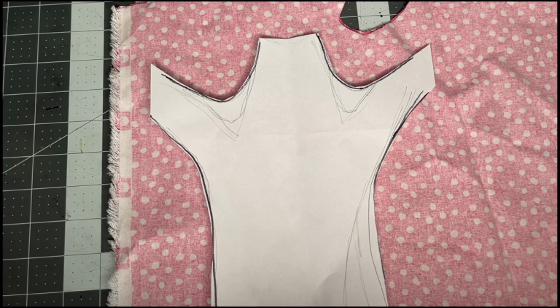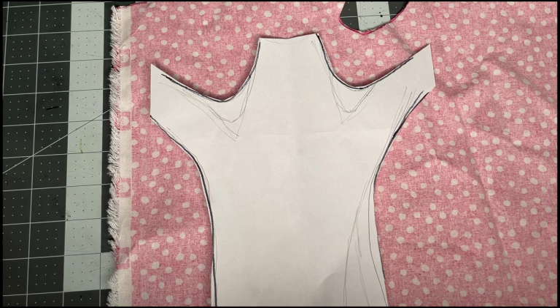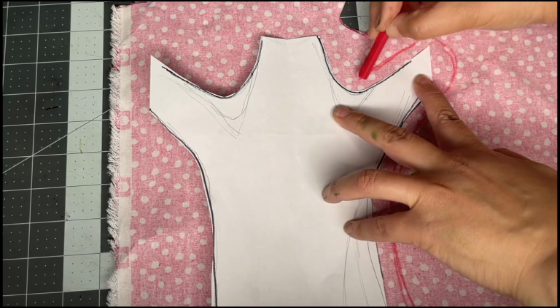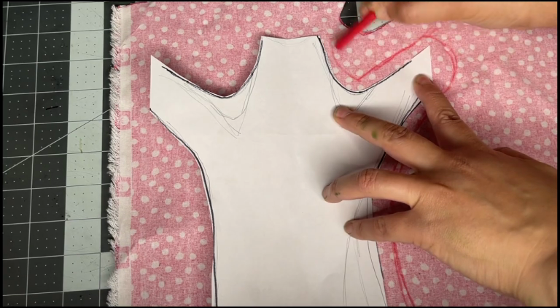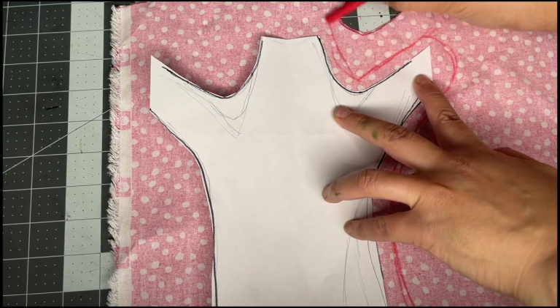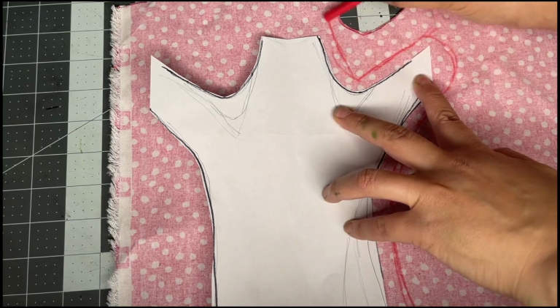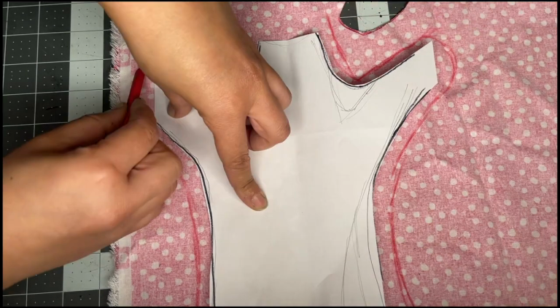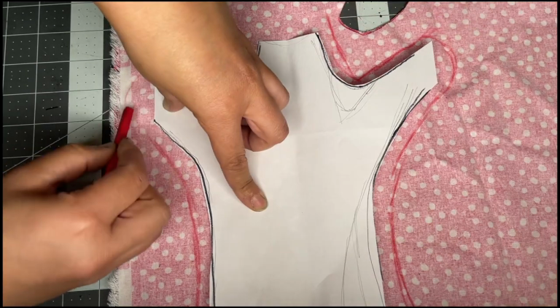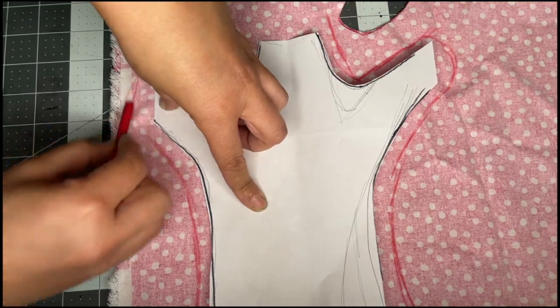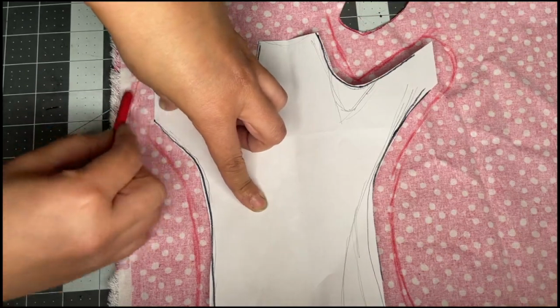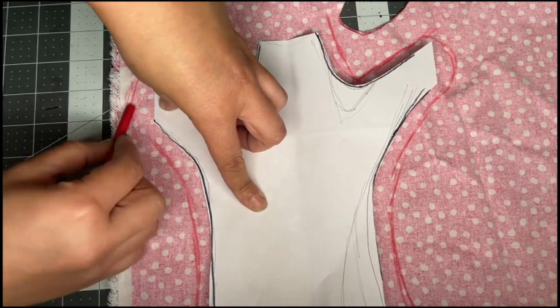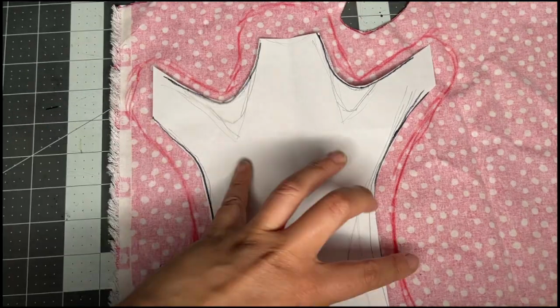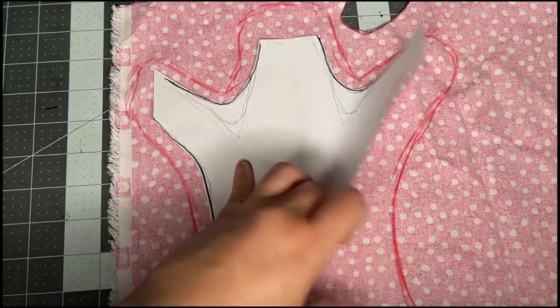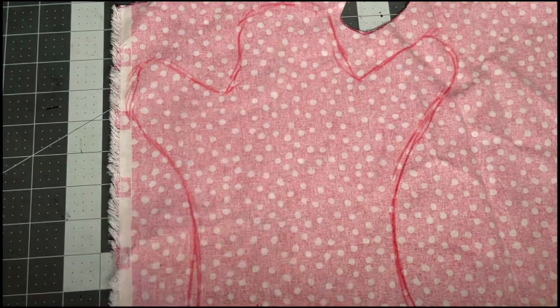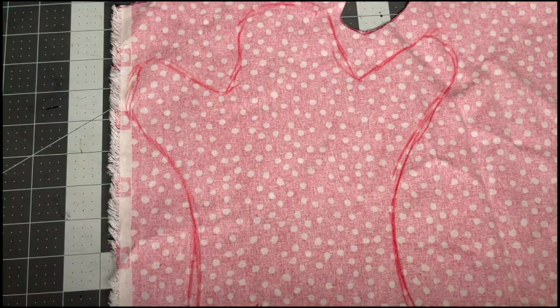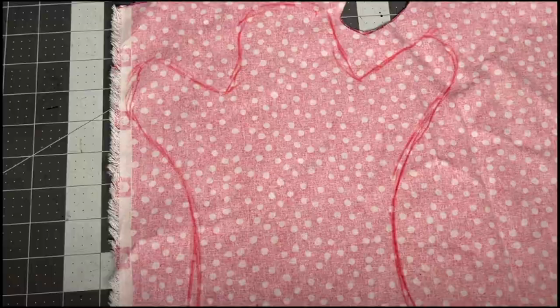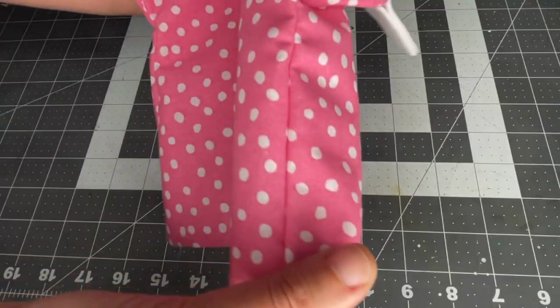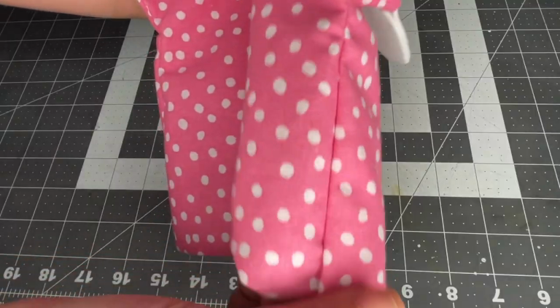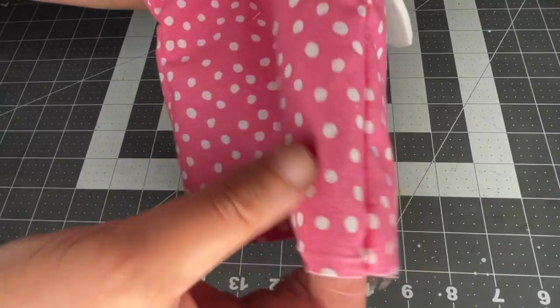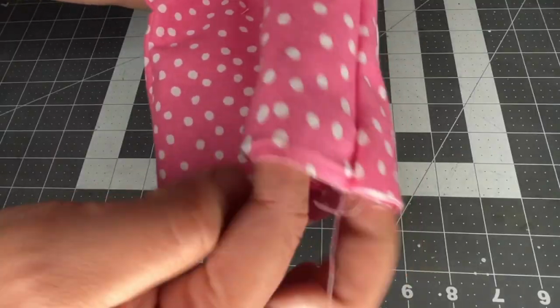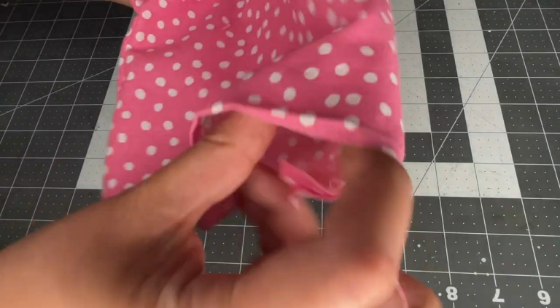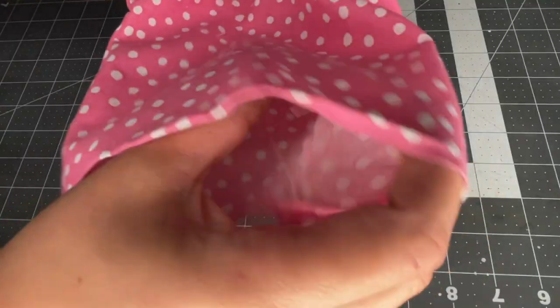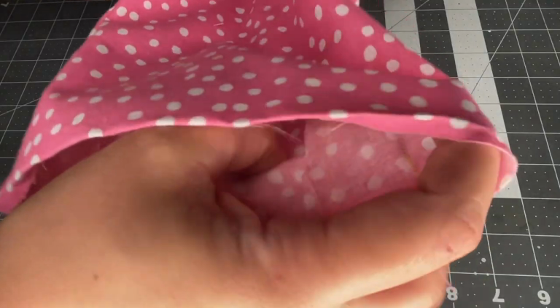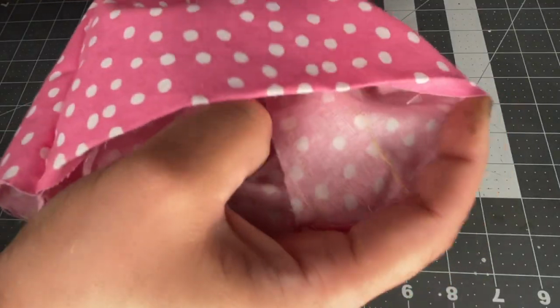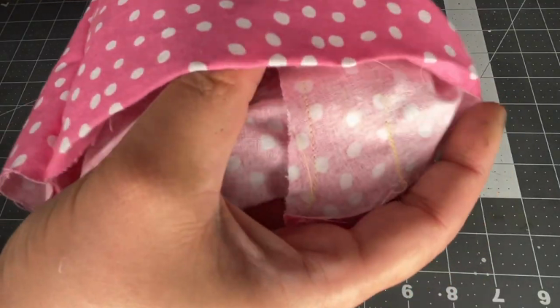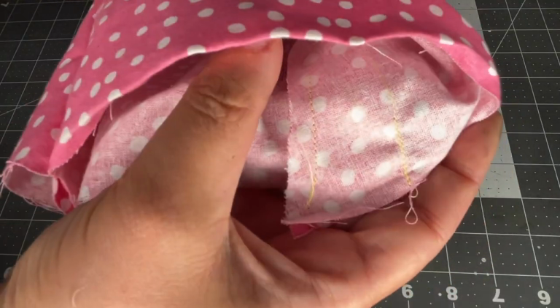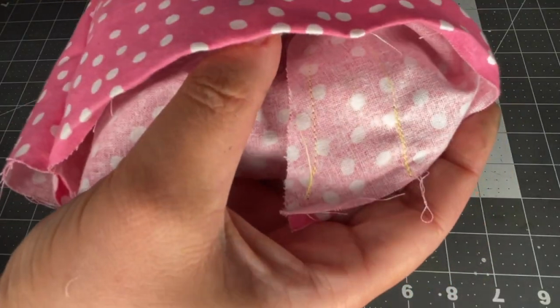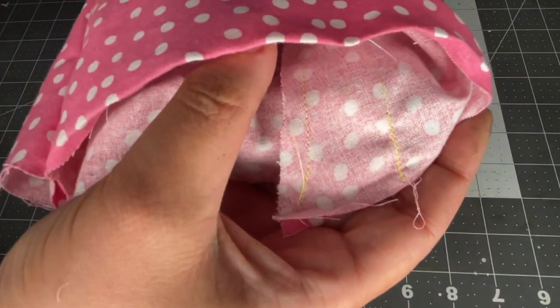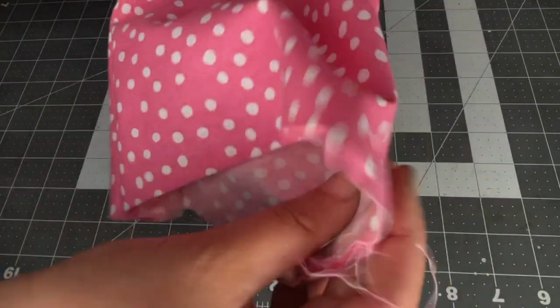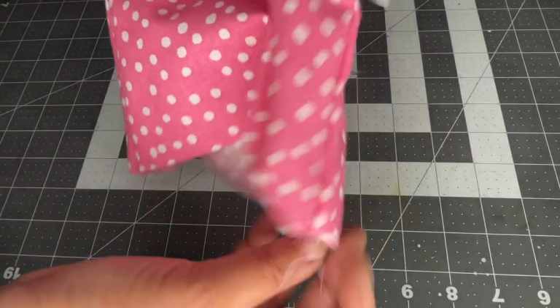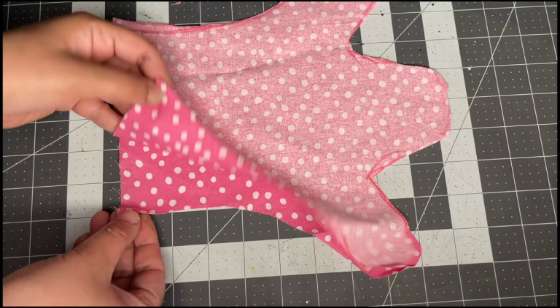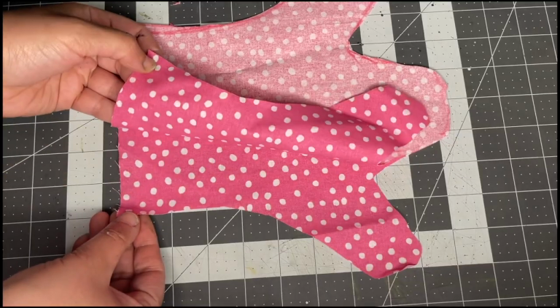On the inside of the fabric, sketch the shape, leaving an even edge all the way around about a half an inch wide. The original I did sew together, but figured let's try some sew-free alternatives.